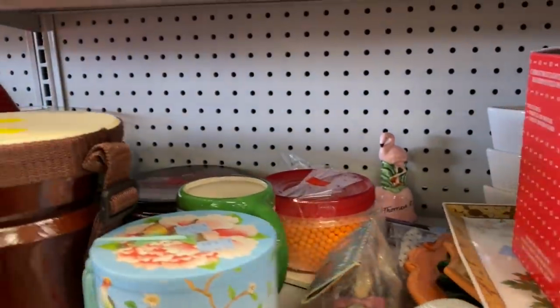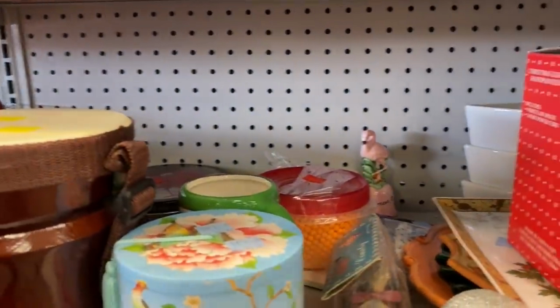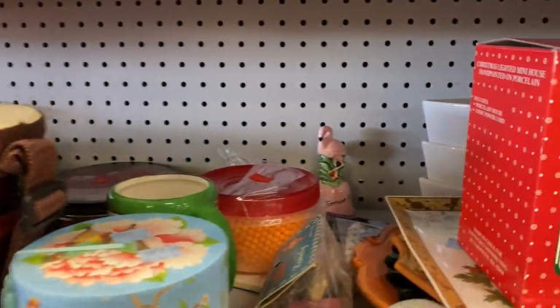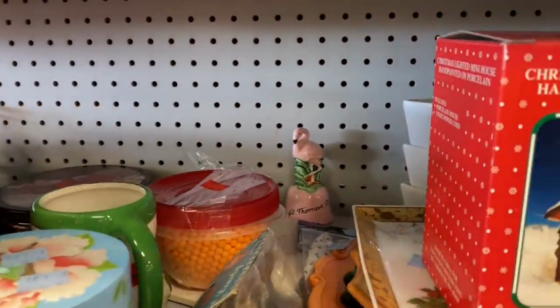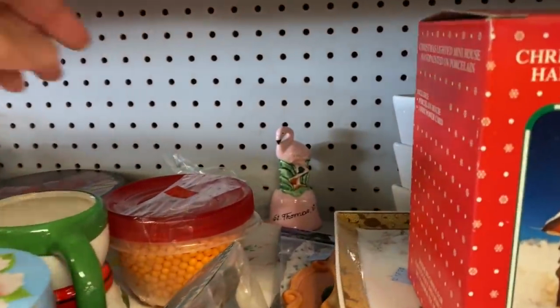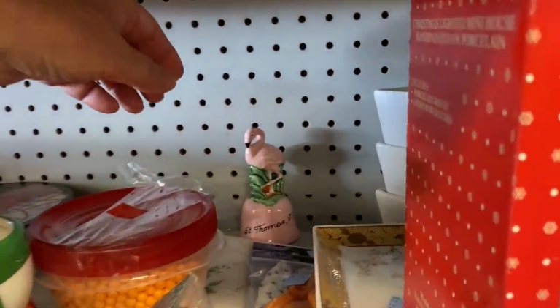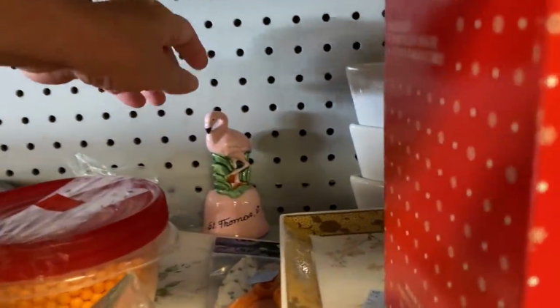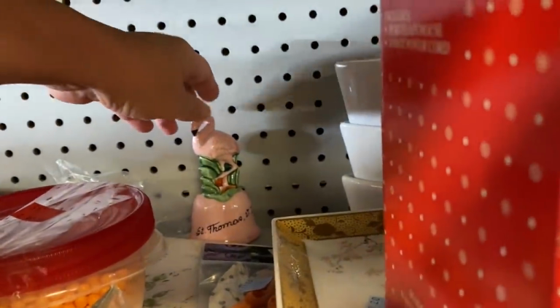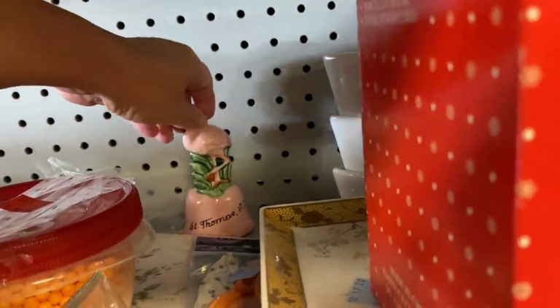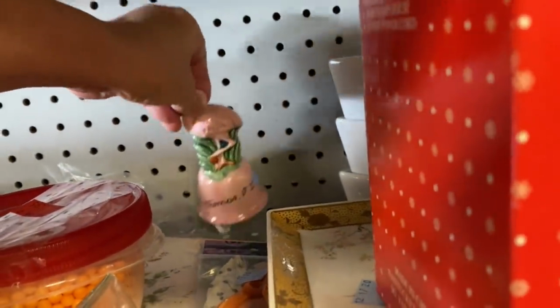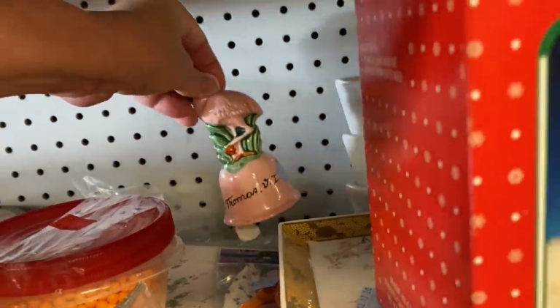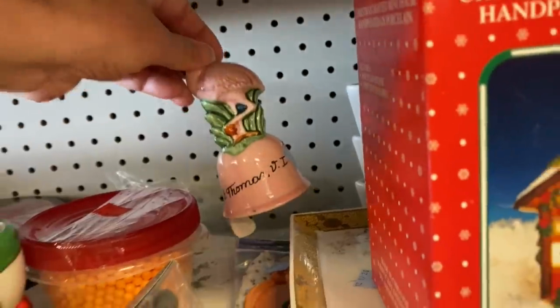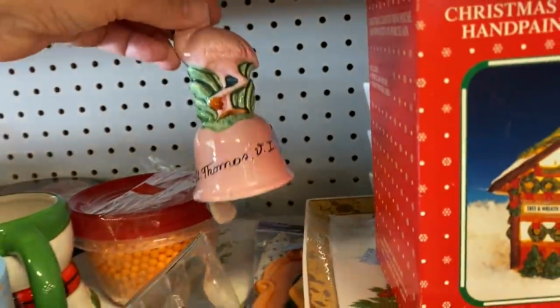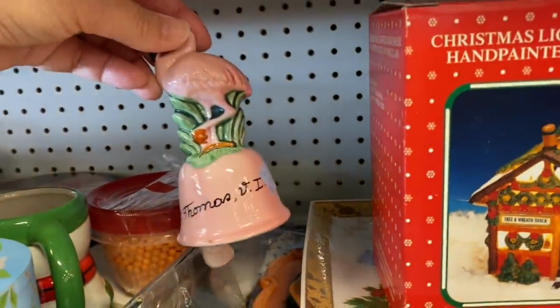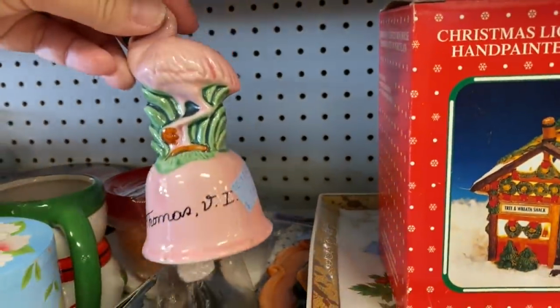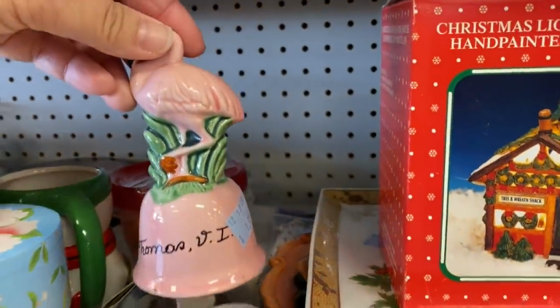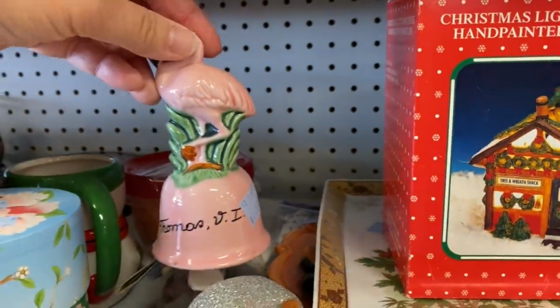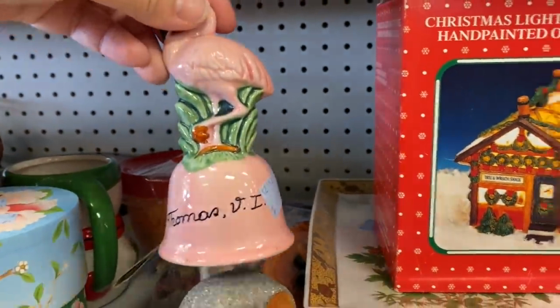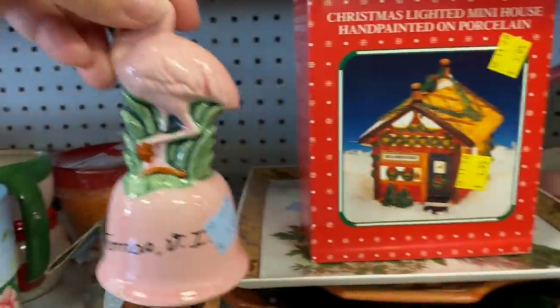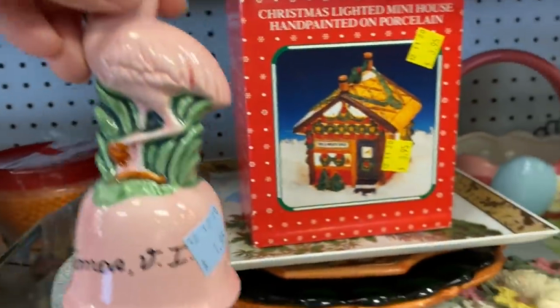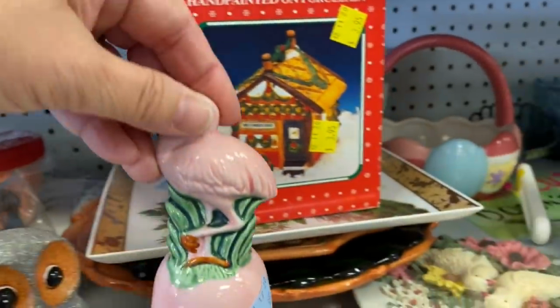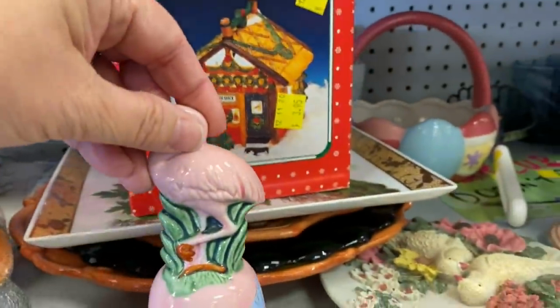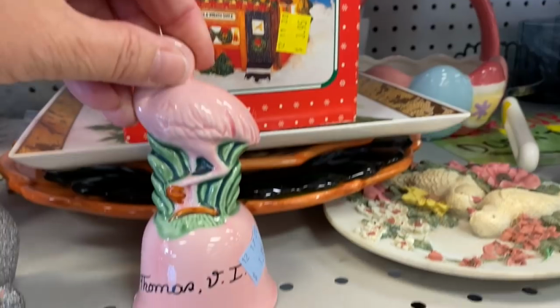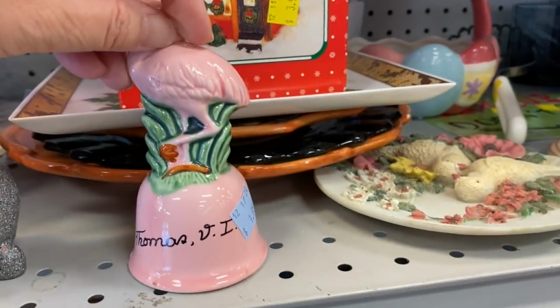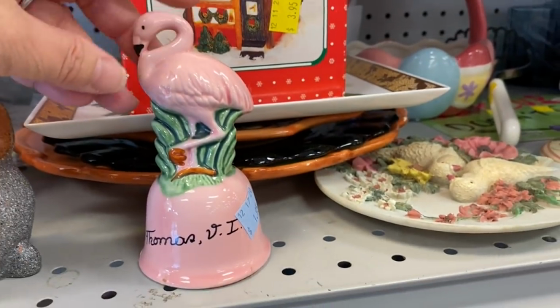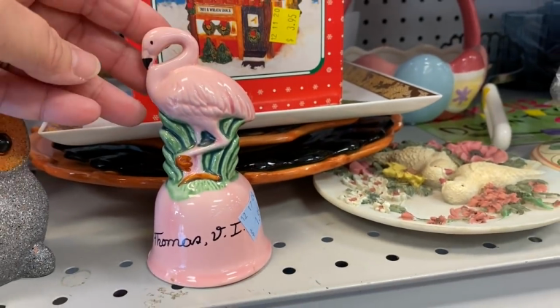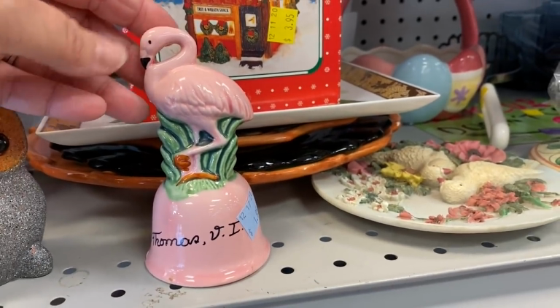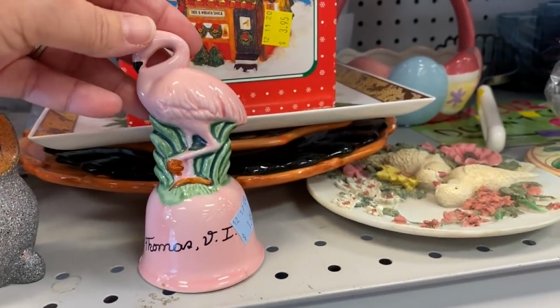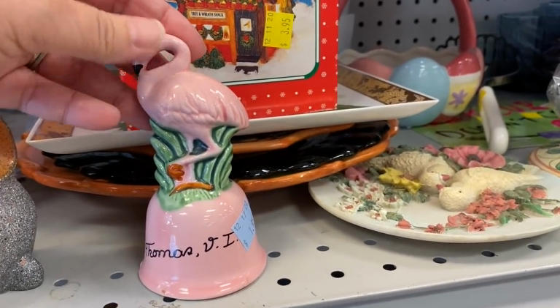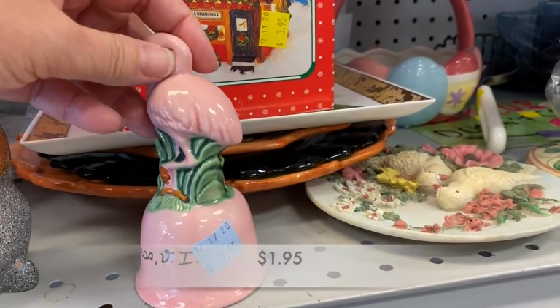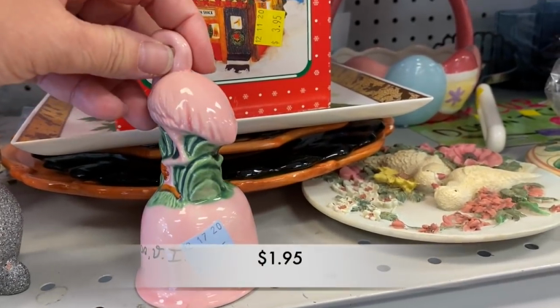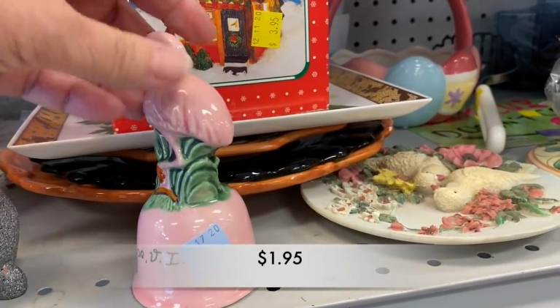I couldn't help but notice this gorgeous little flamingo. This was a bell from St. Thomas, Virgin Islands. $1.95. Beautiful color.